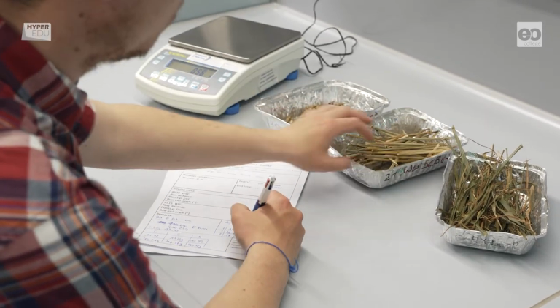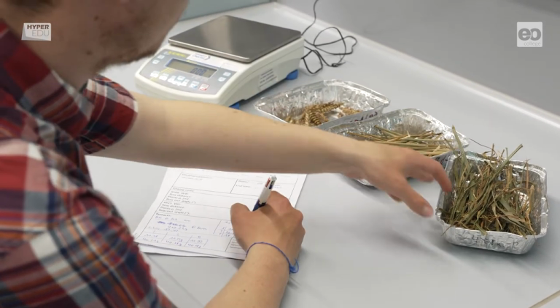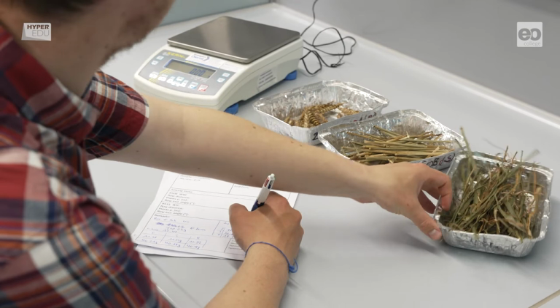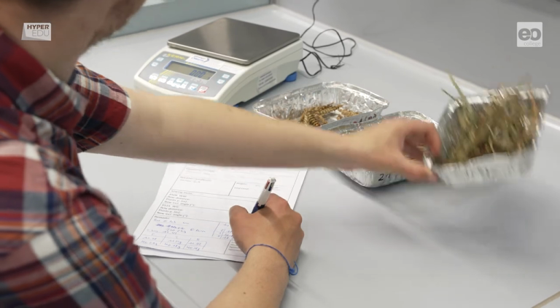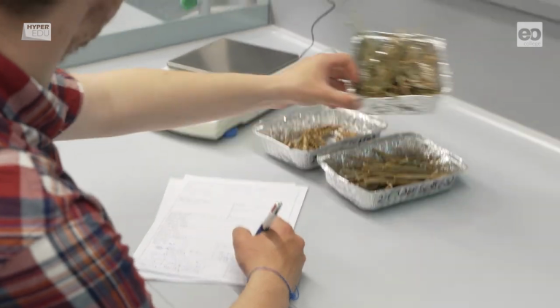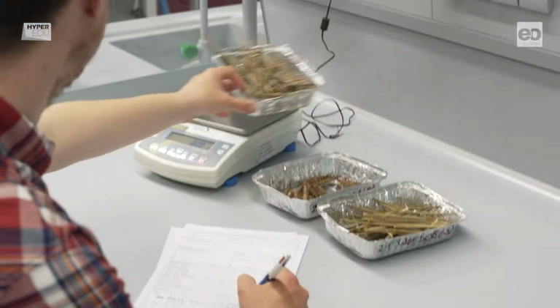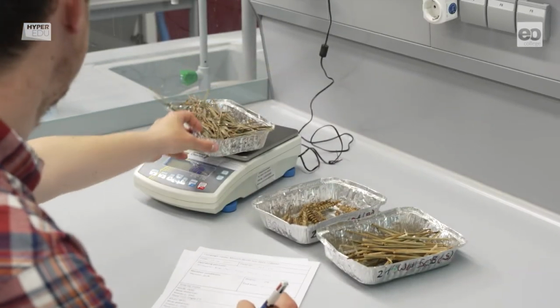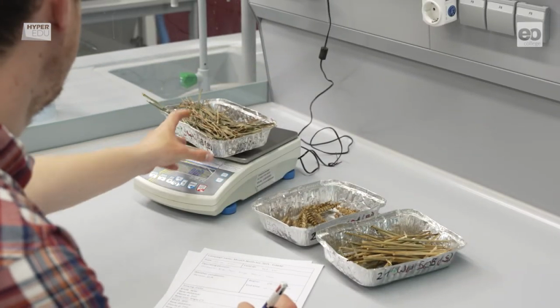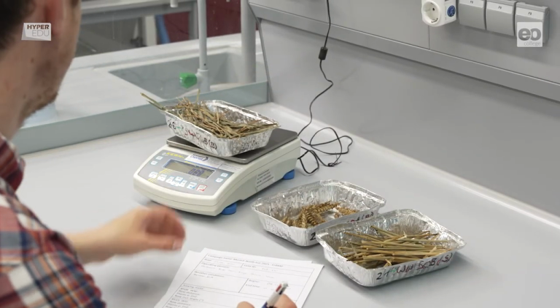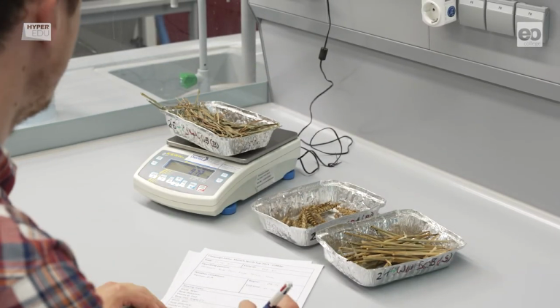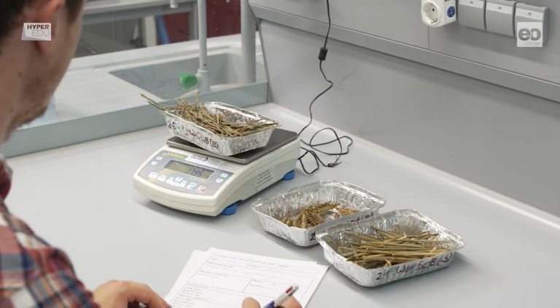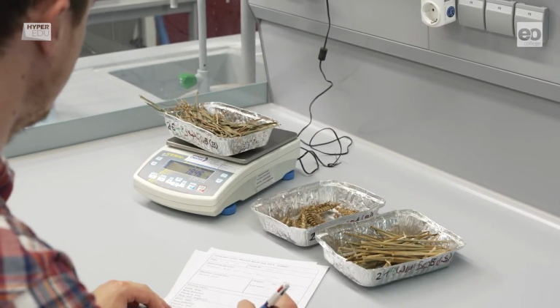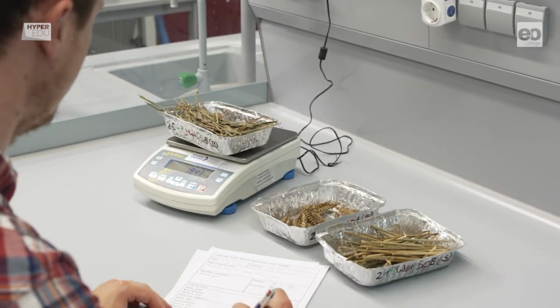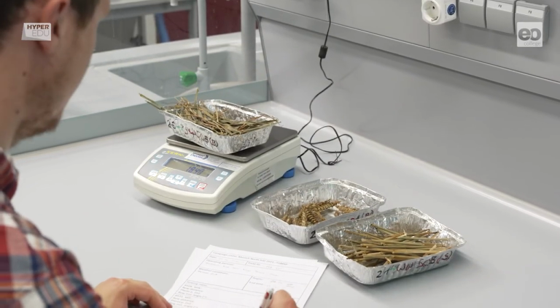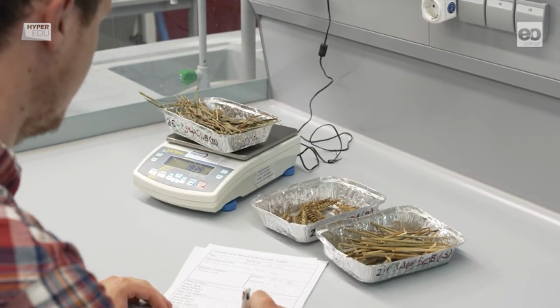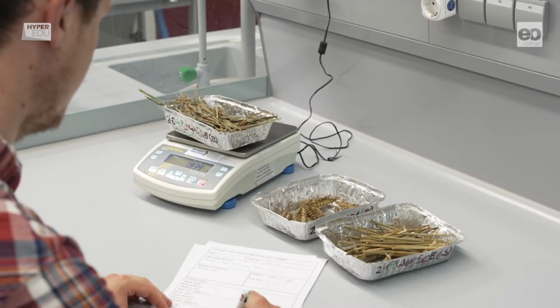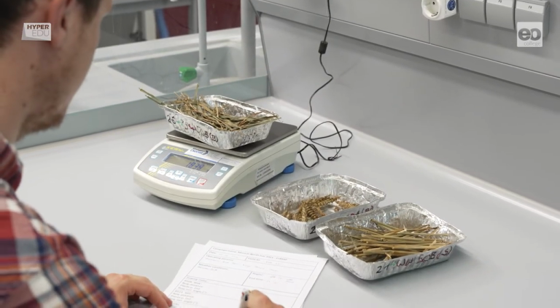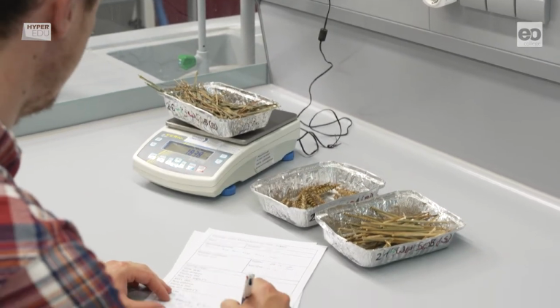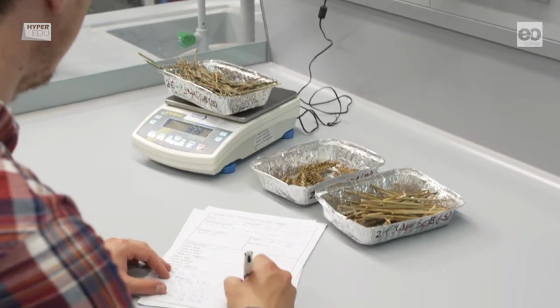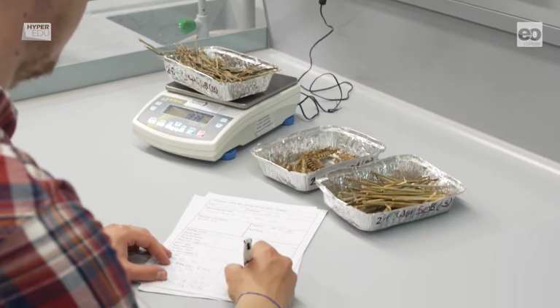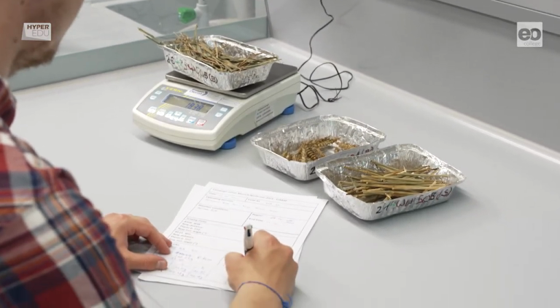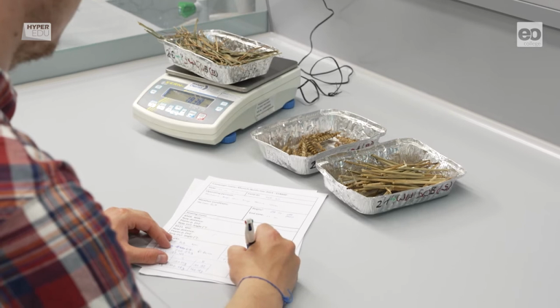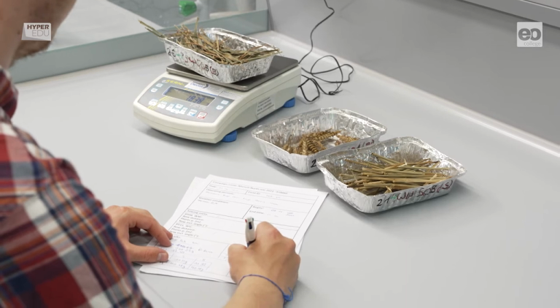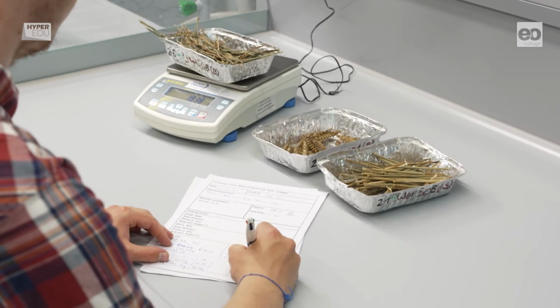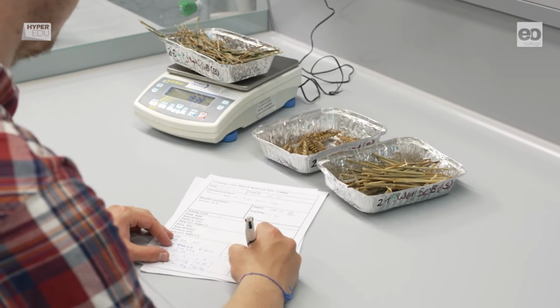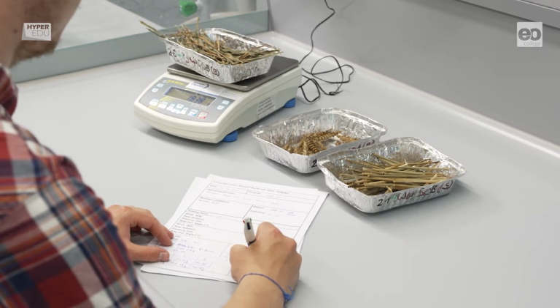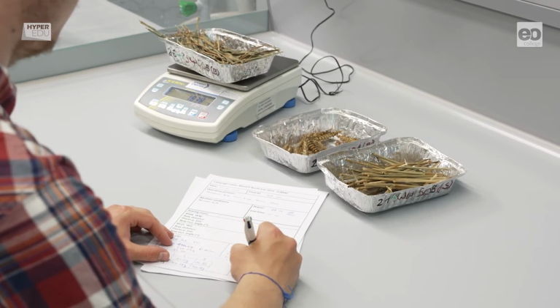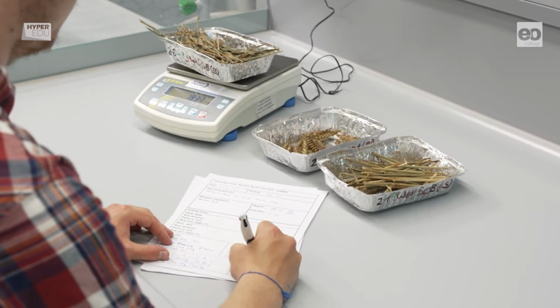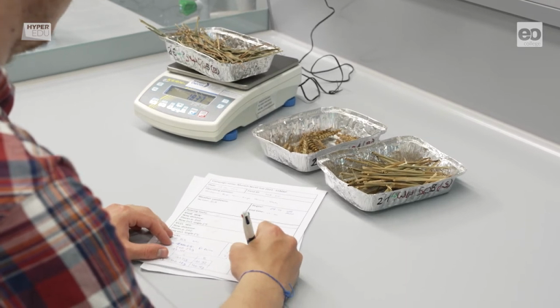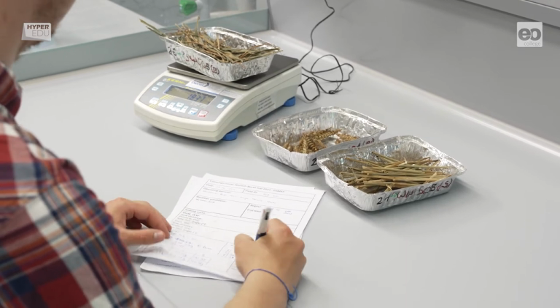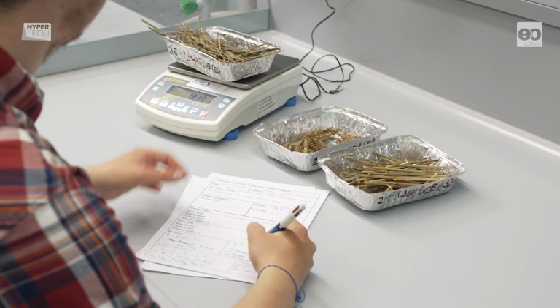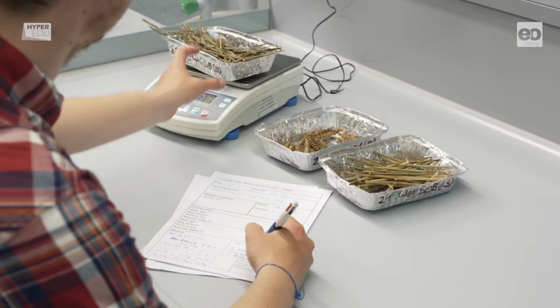And because Benedict separated the plants into ears, leaves, and stems, we now know the average water content of the individual plant constituents.